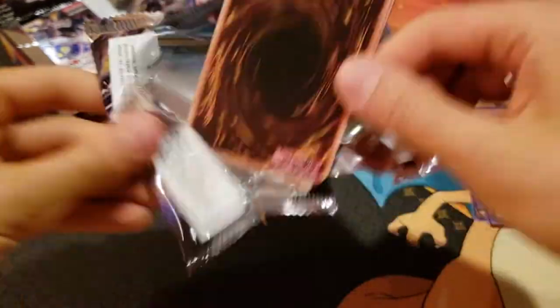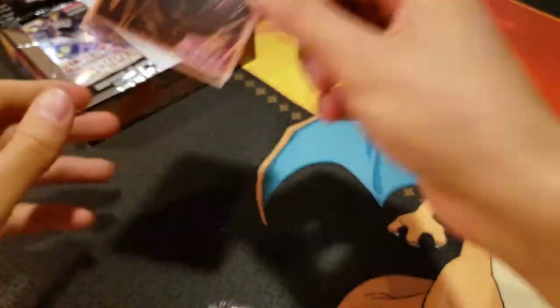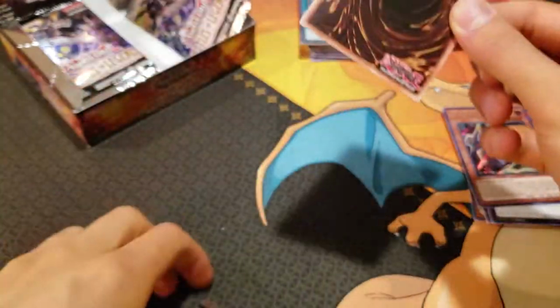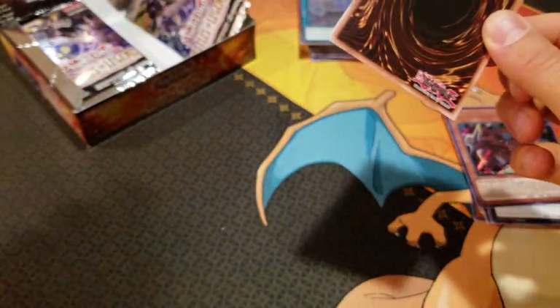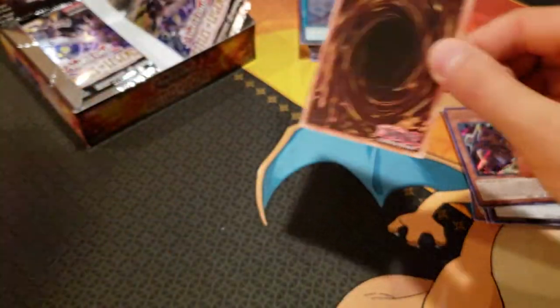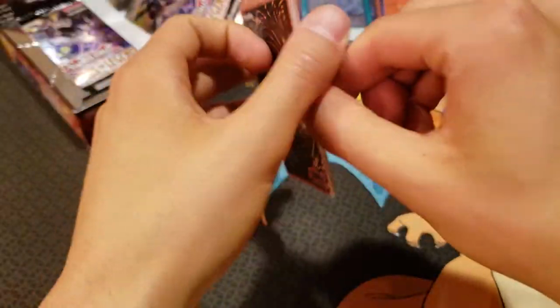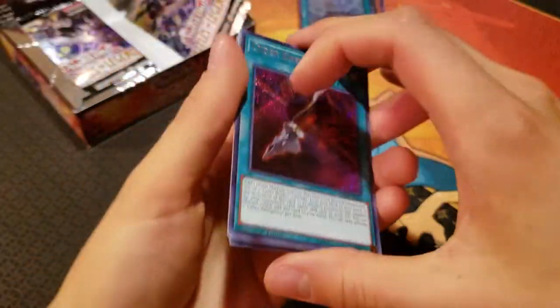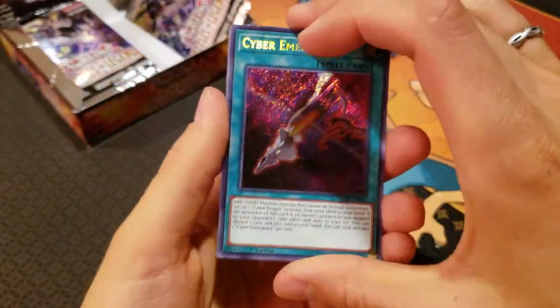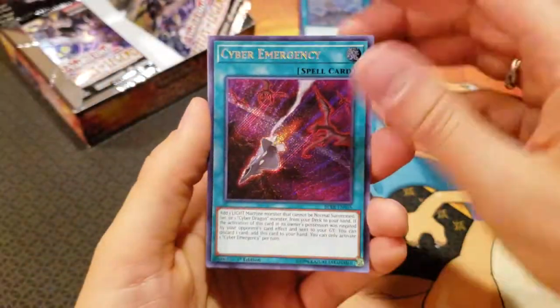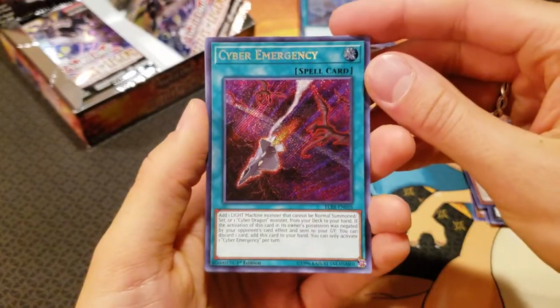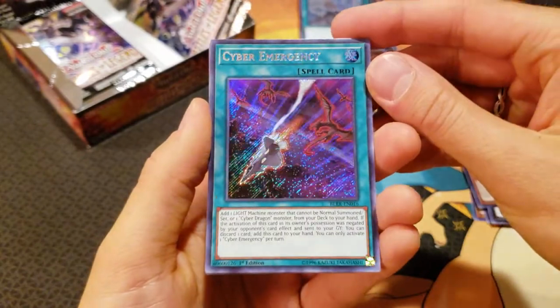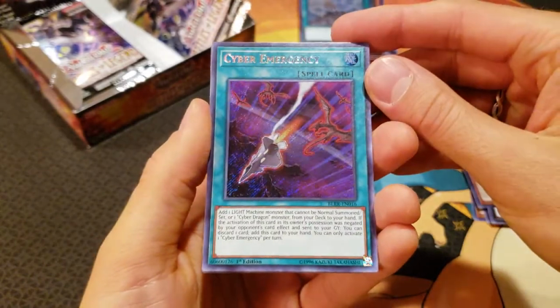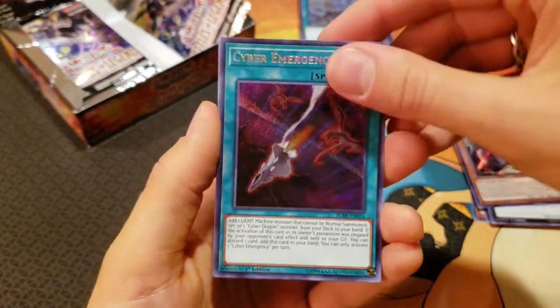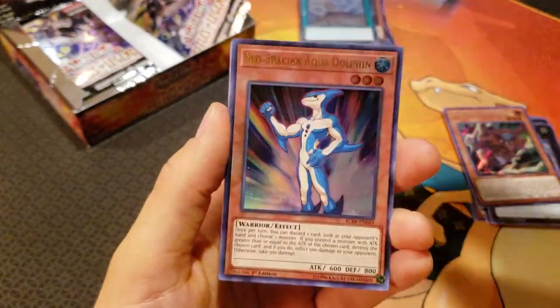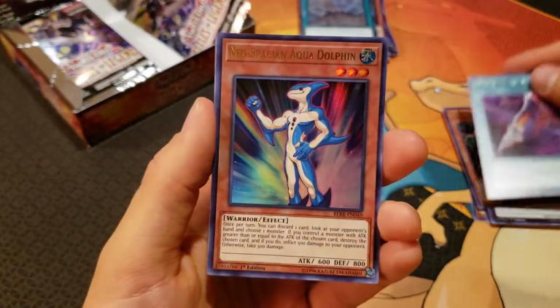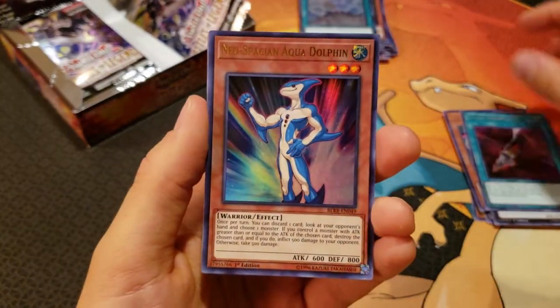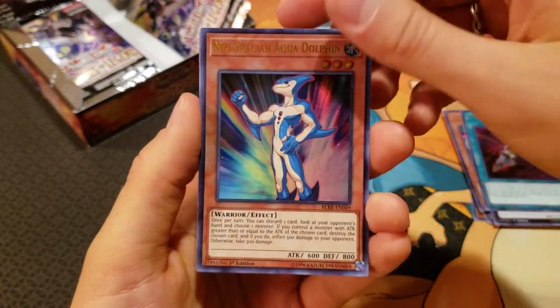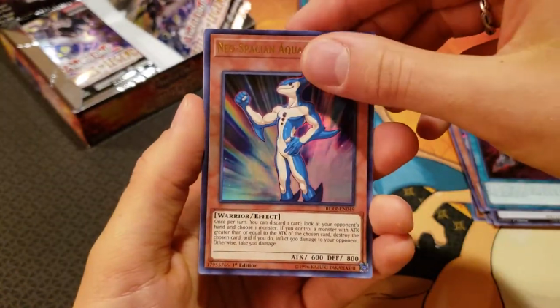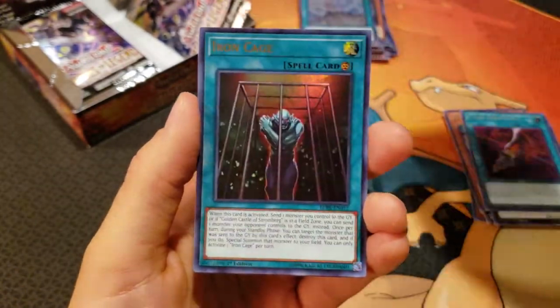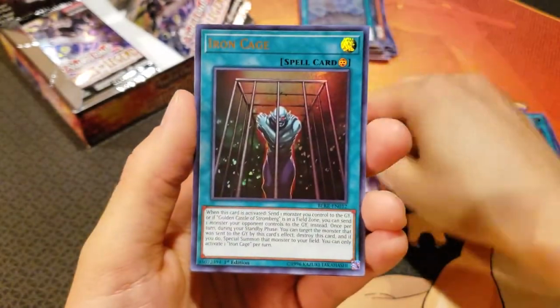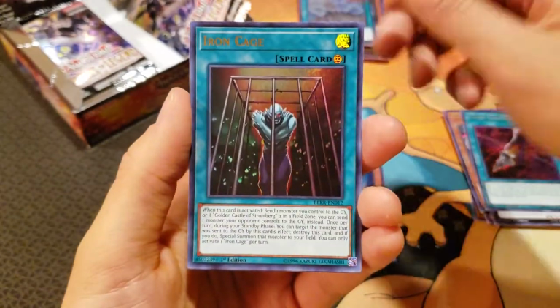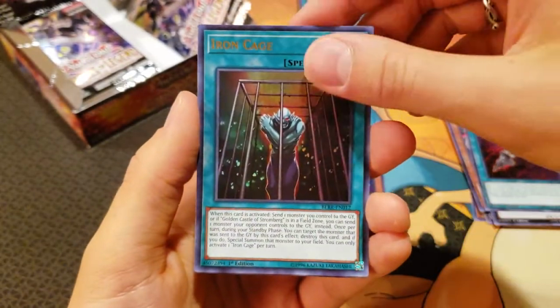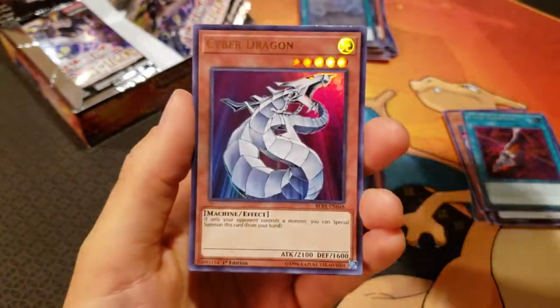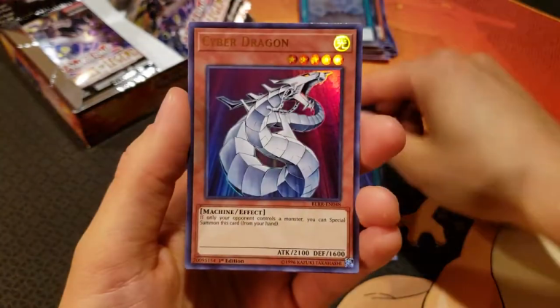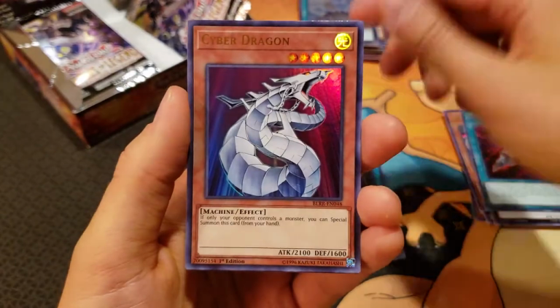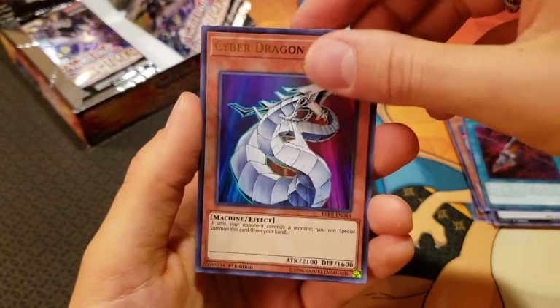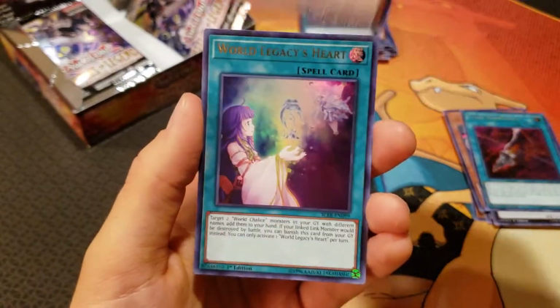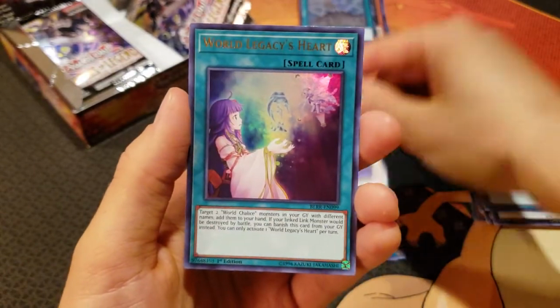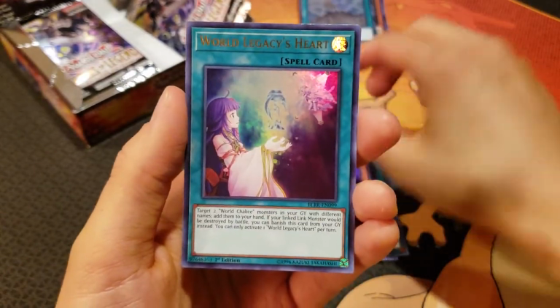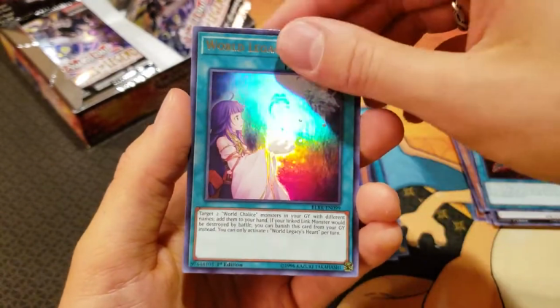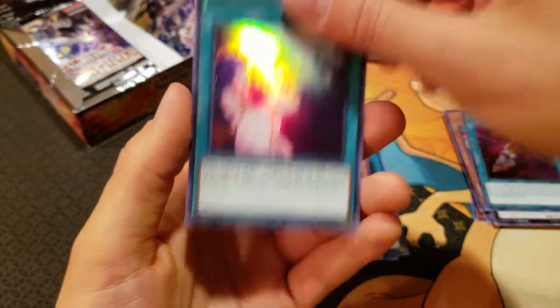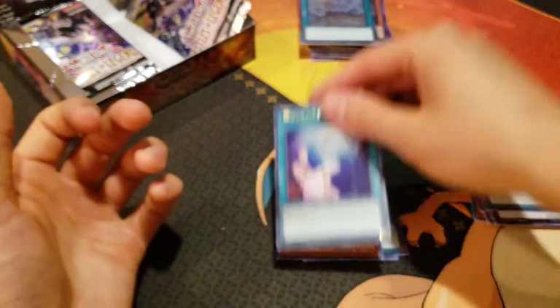Next pack here — almost done with the first side. We have Cyber Emergency, another nice card. Neospatian Aquadolphin, an Iron Cage, a Cyber Dragon, and a World Legacy's Heart.